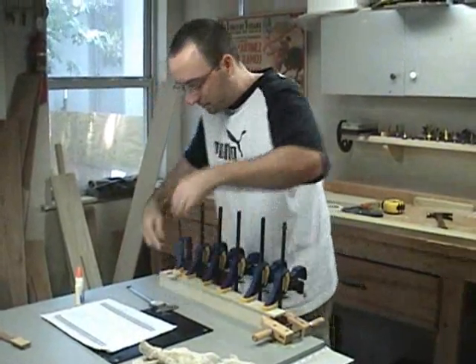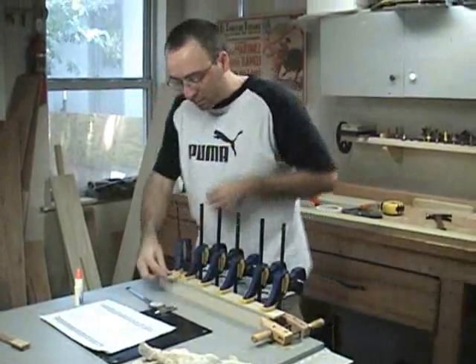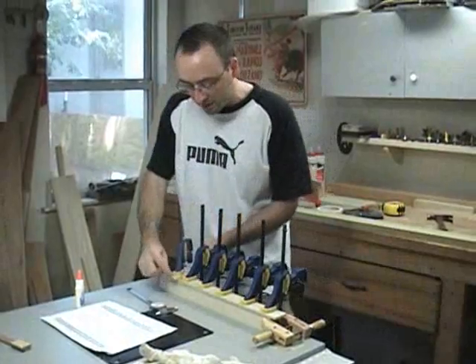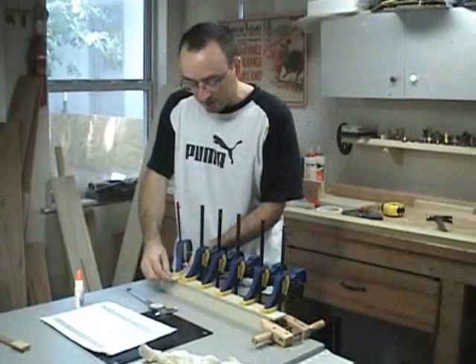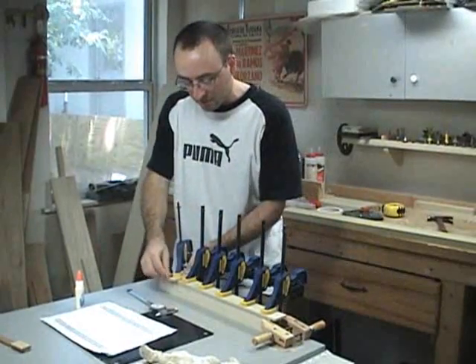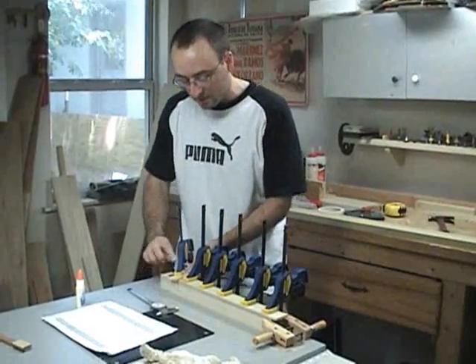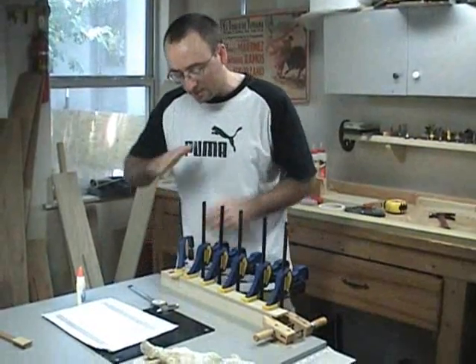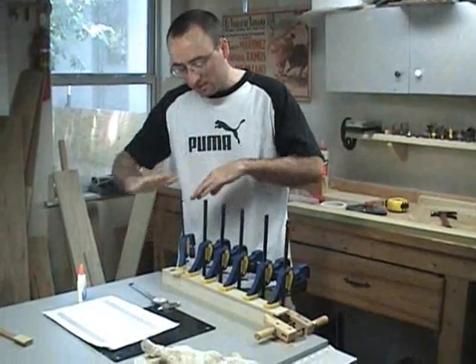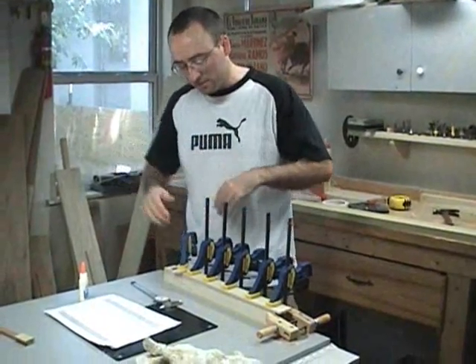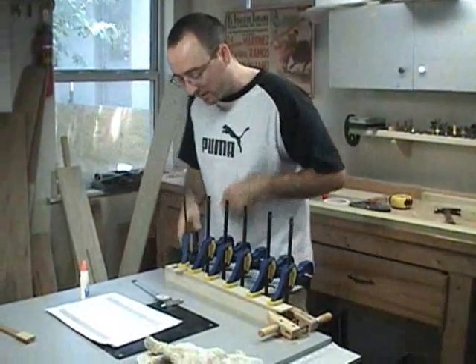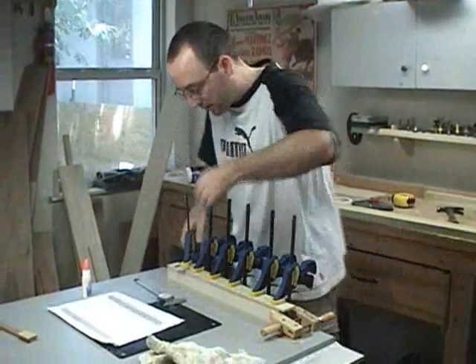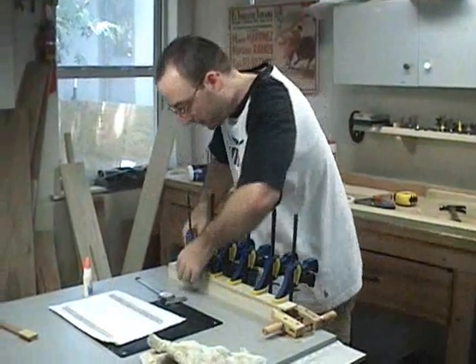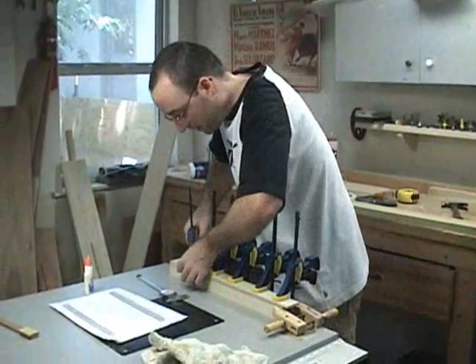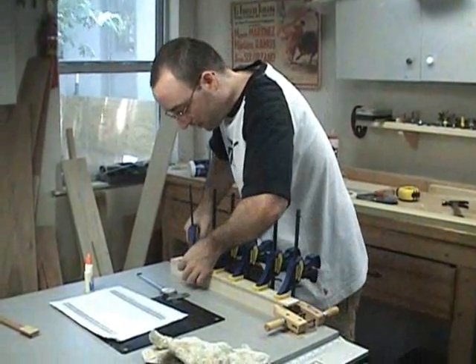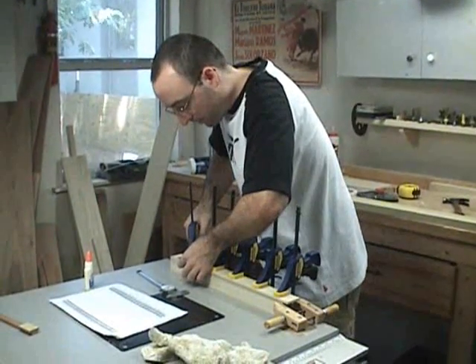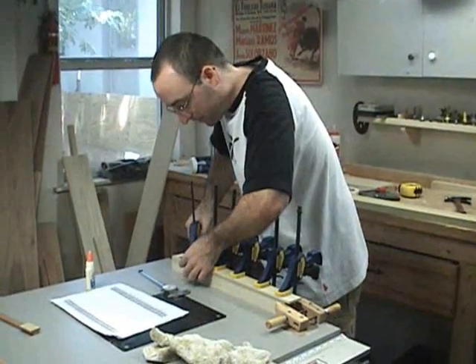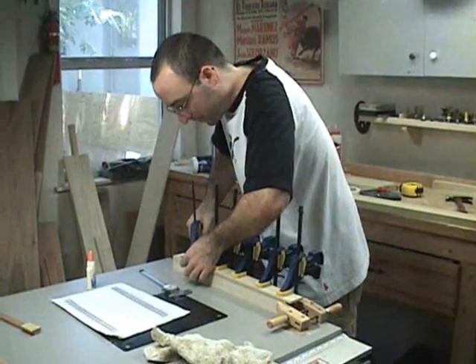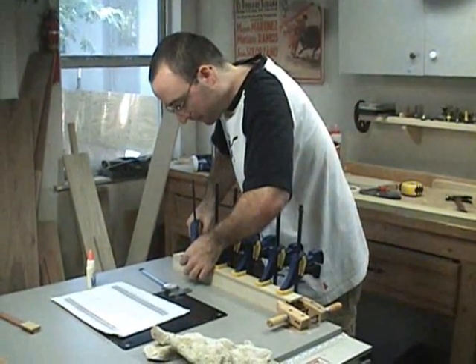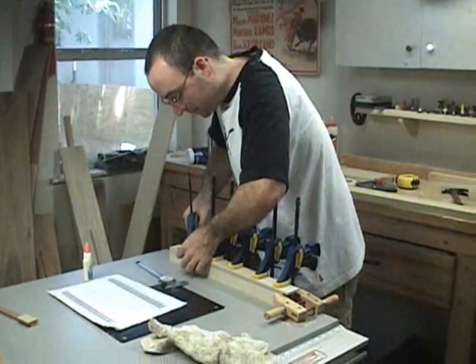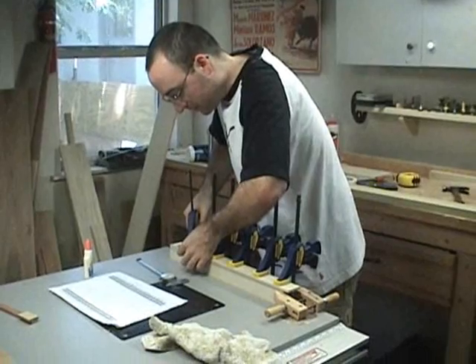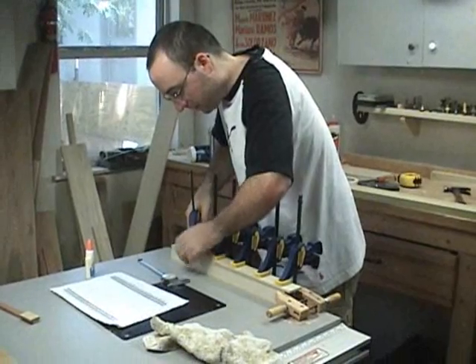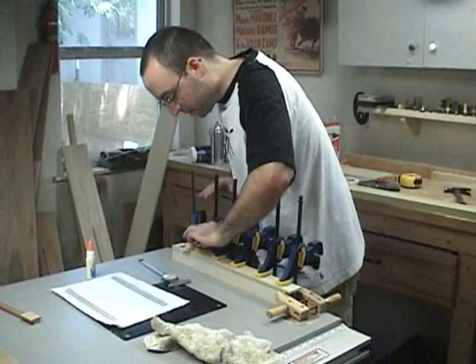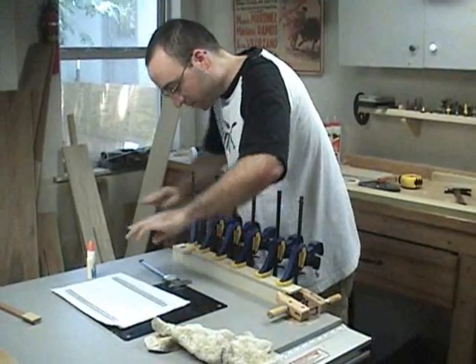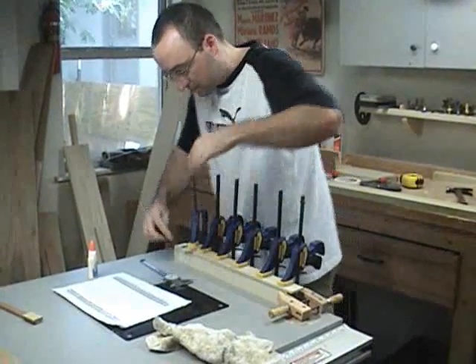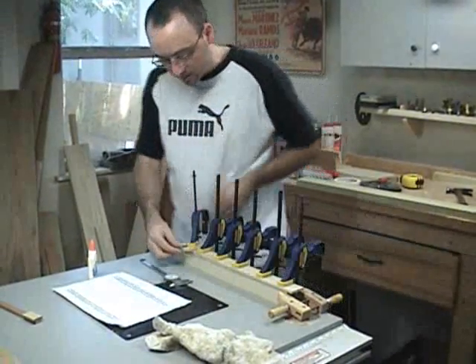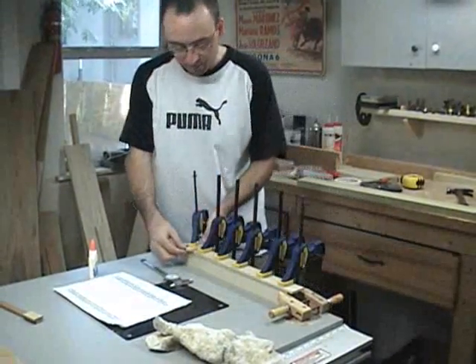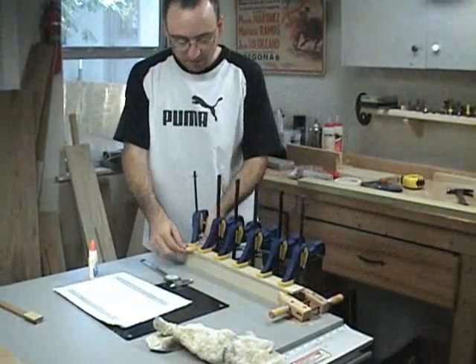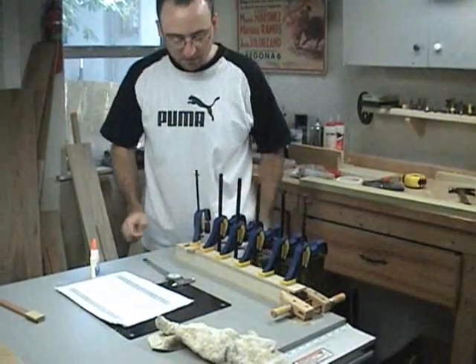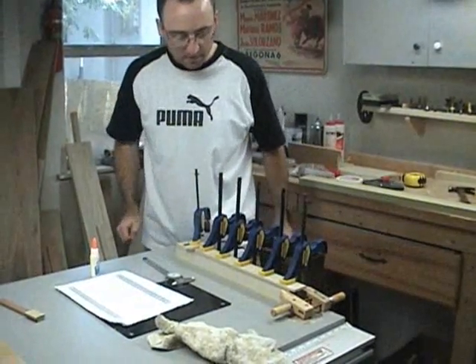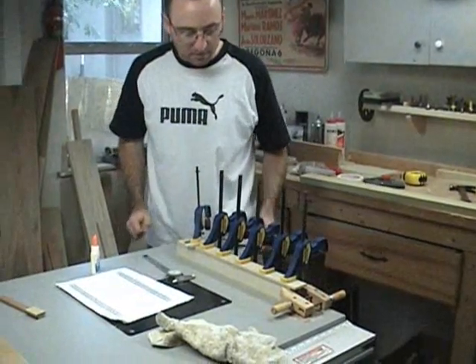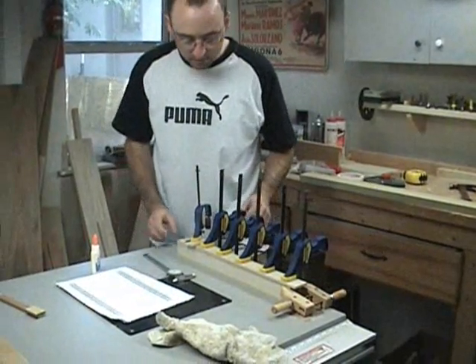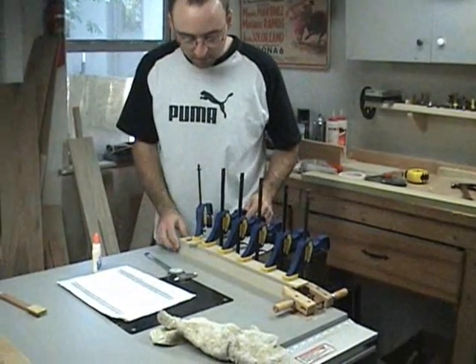I'll put an extra piece of wood under there since the lip is really thin. It's too fragile to clamp just itself, but it's important to have that area clamped nice and securely.